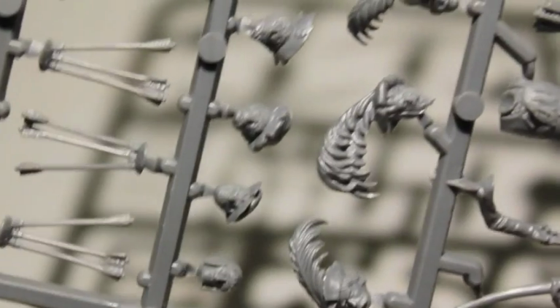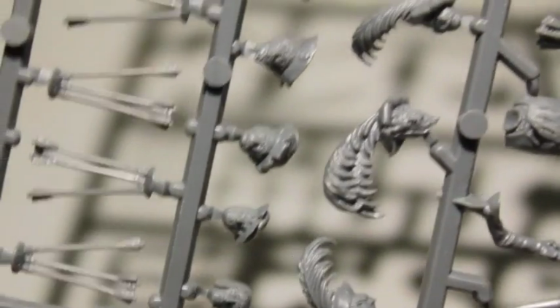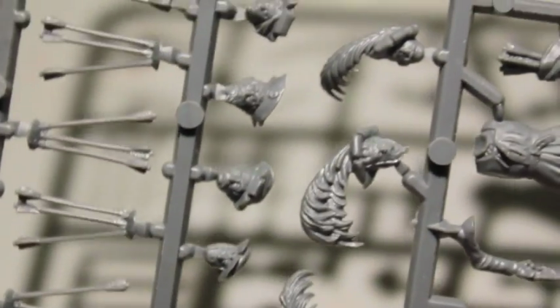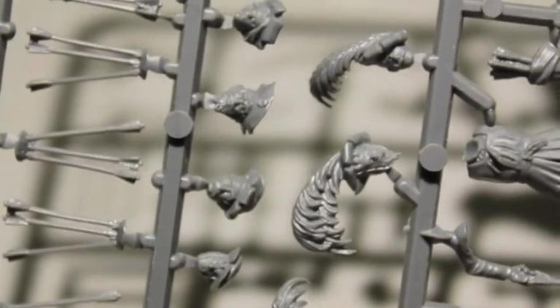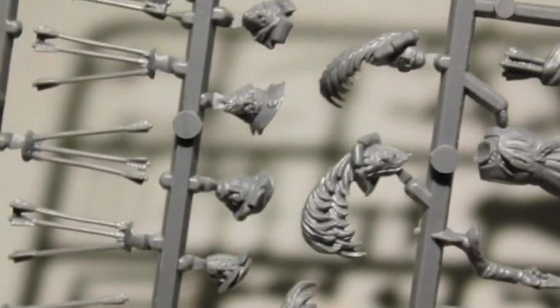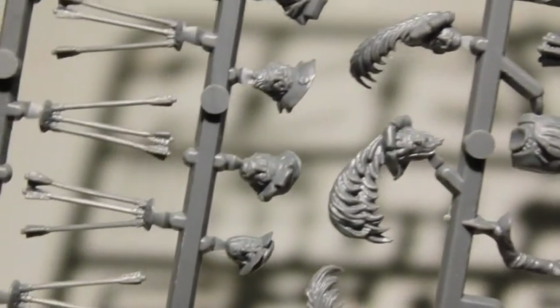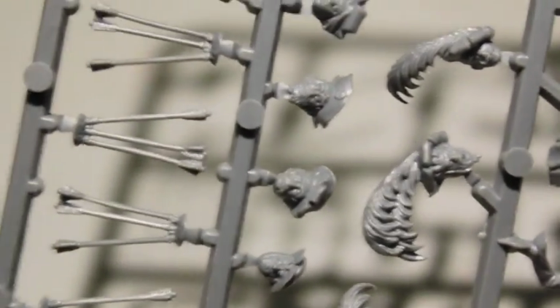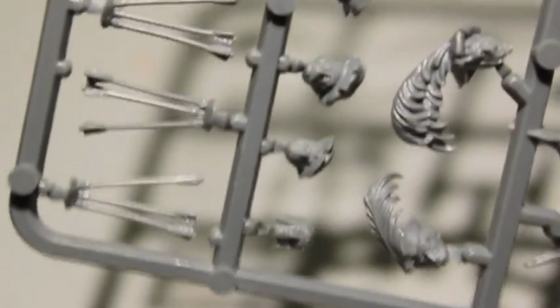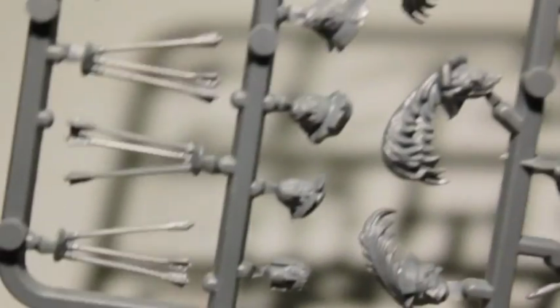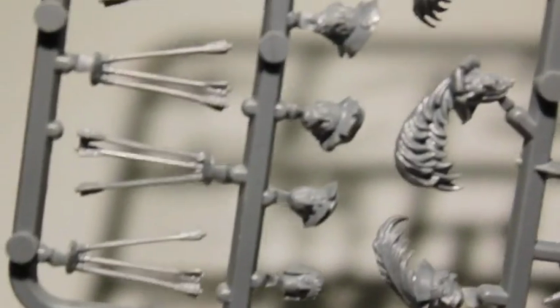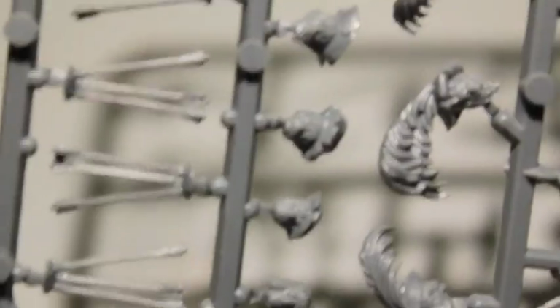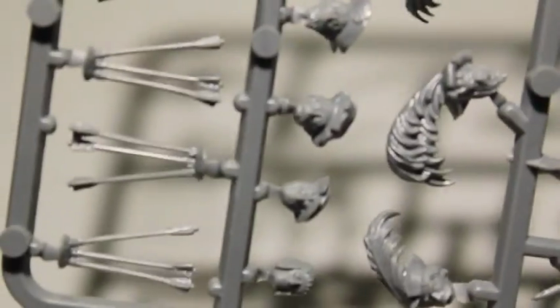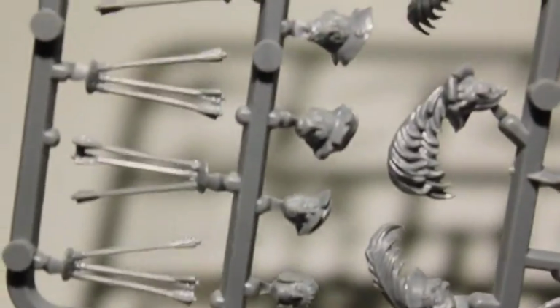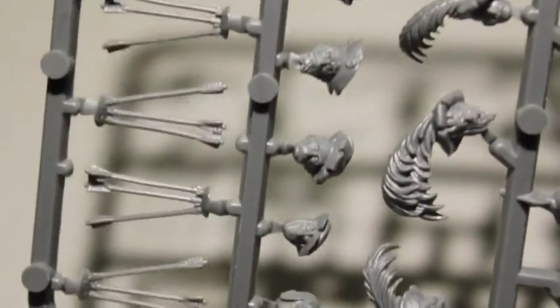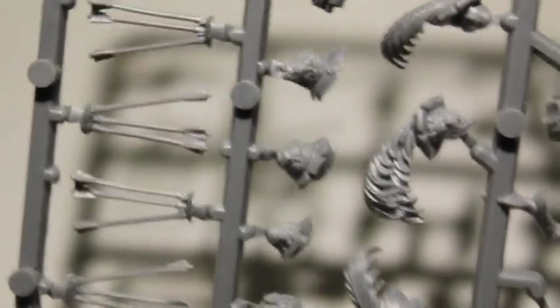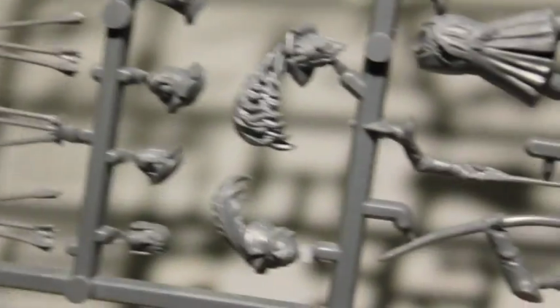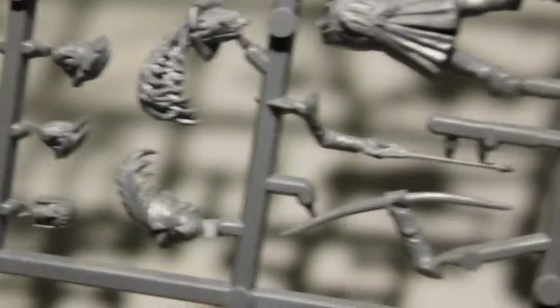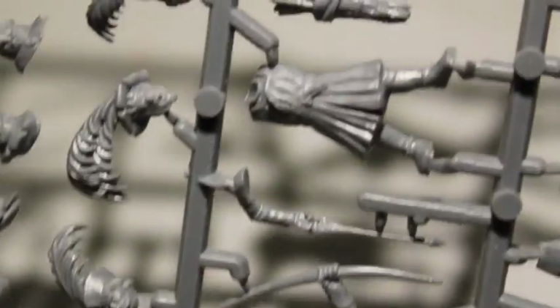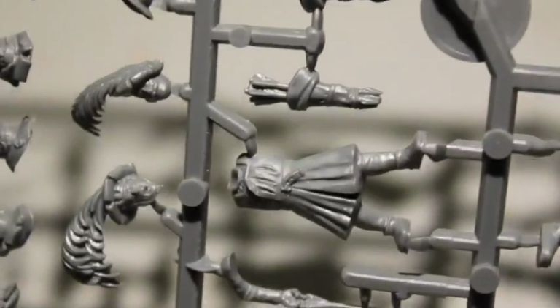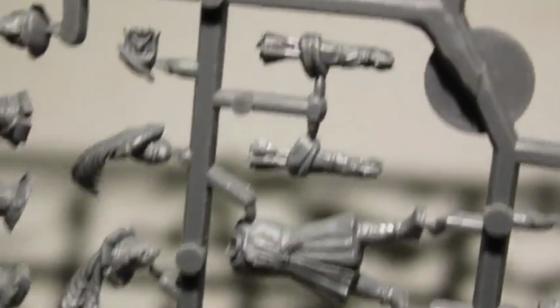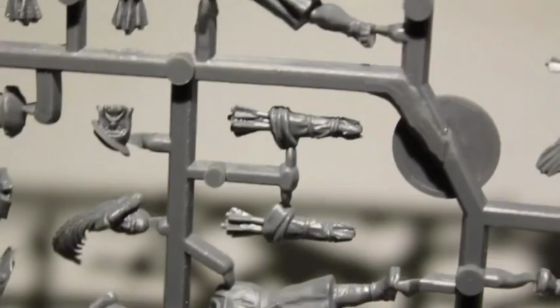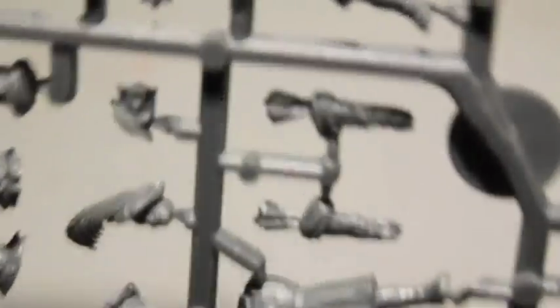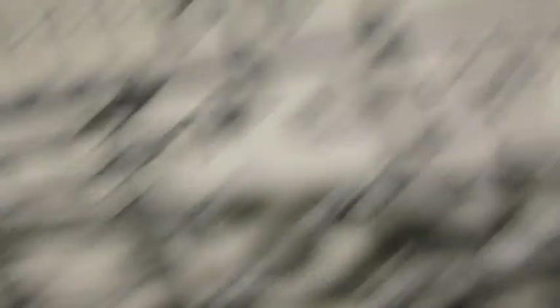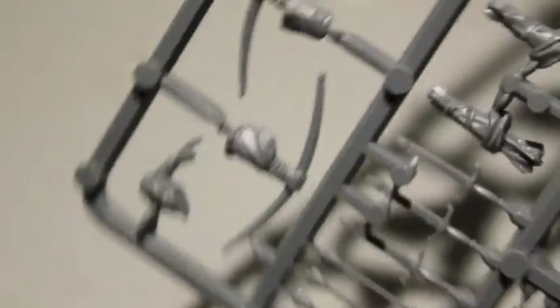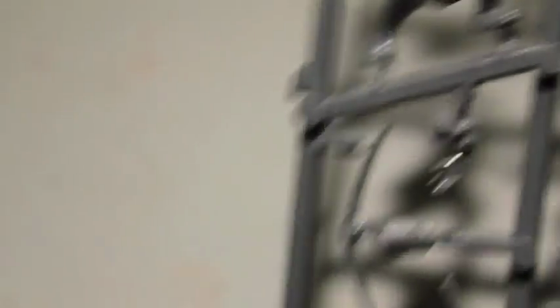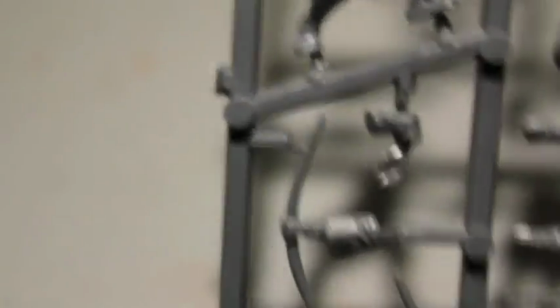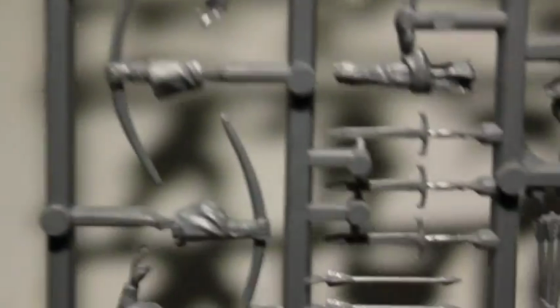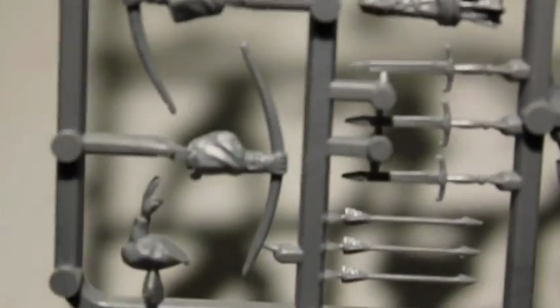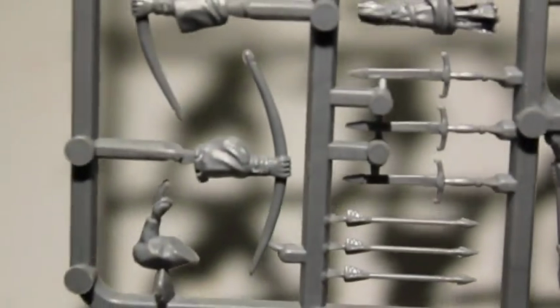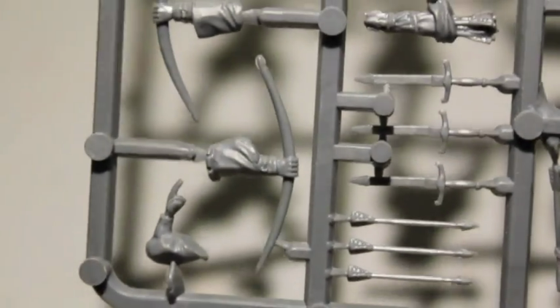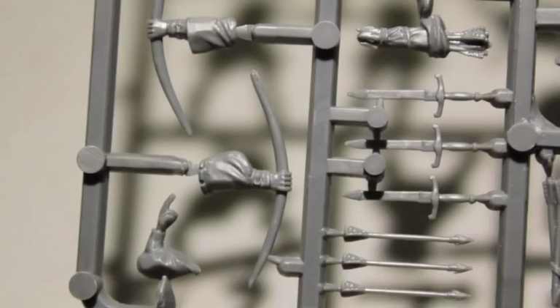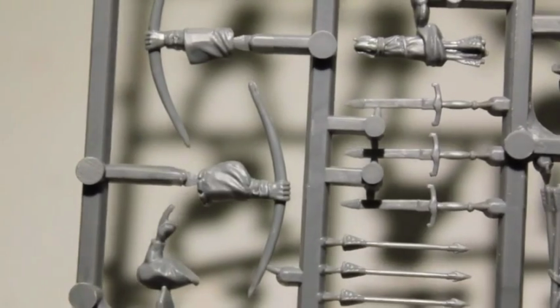So you get twice the amount — more than you need. Twice the amount of heads than you need, and just great to be putting into your bits box. Especially because these are archers.